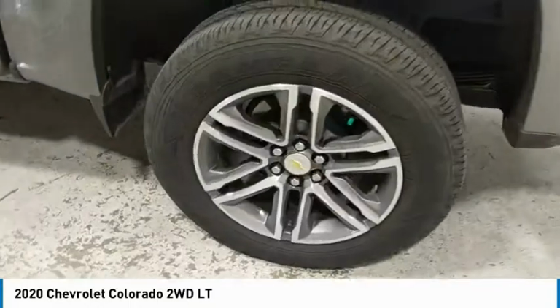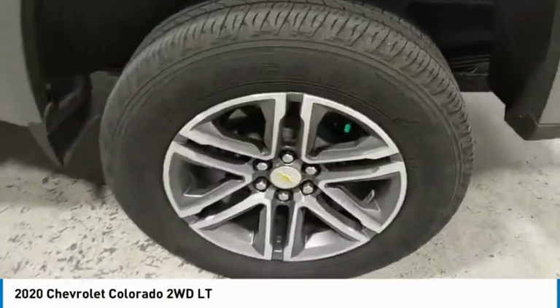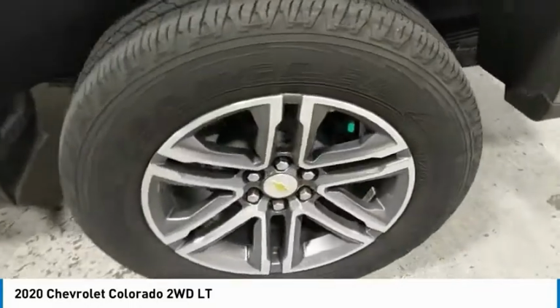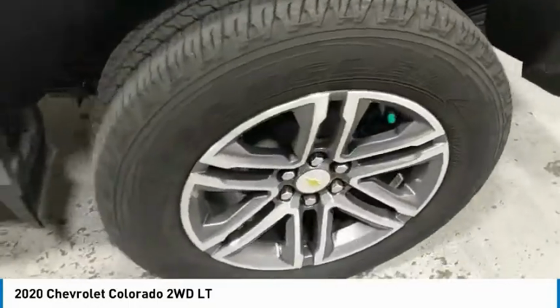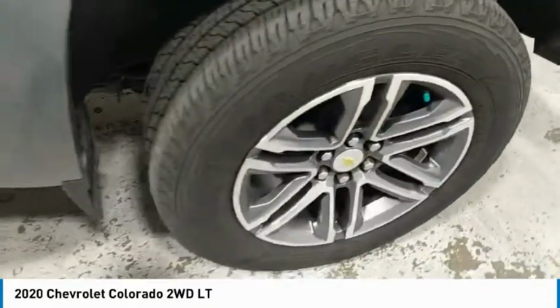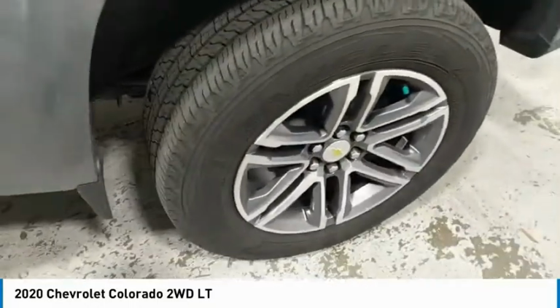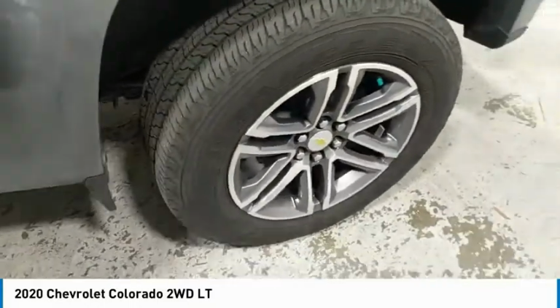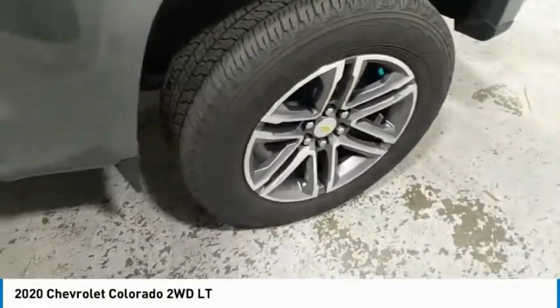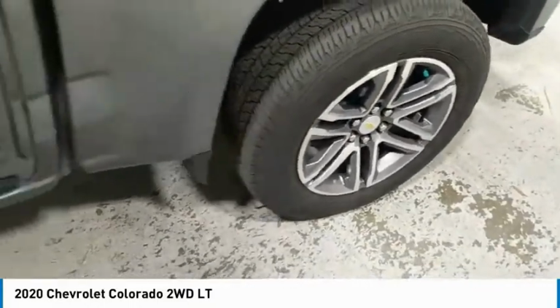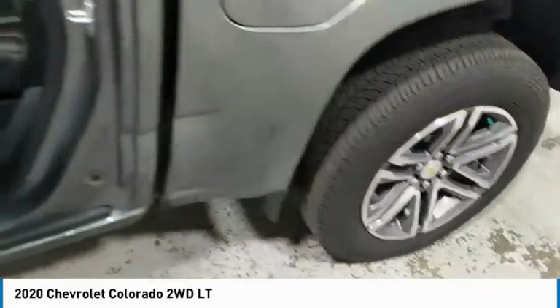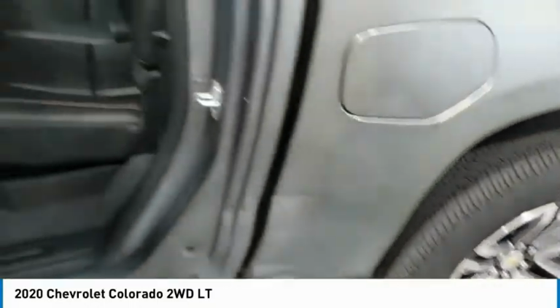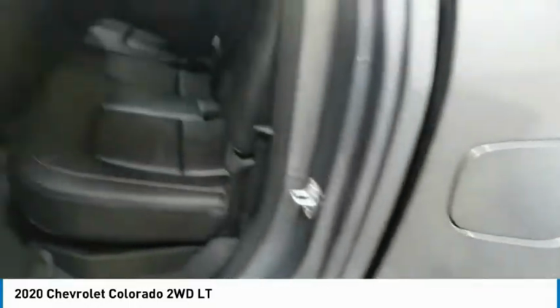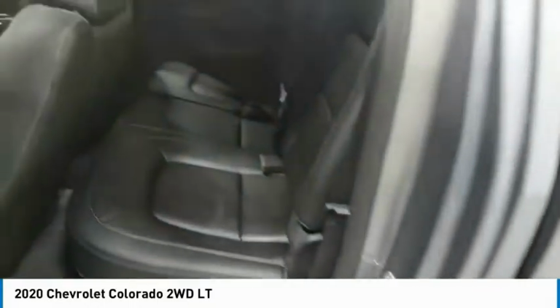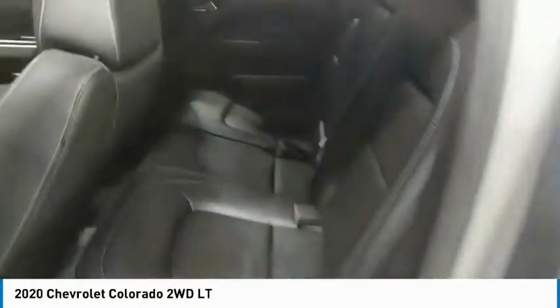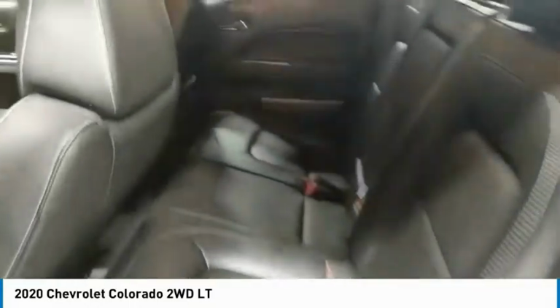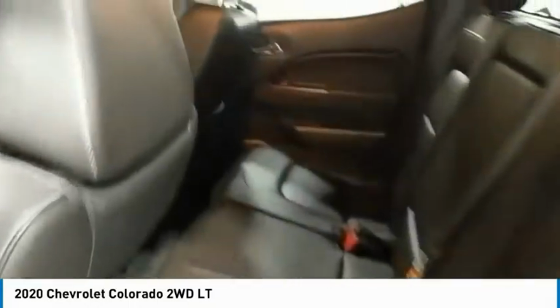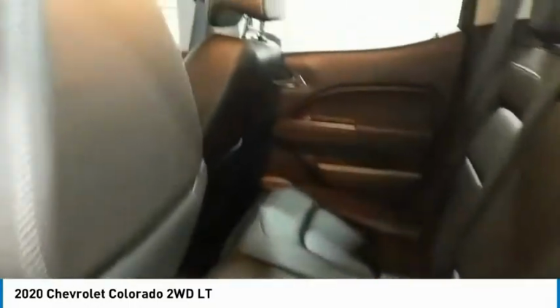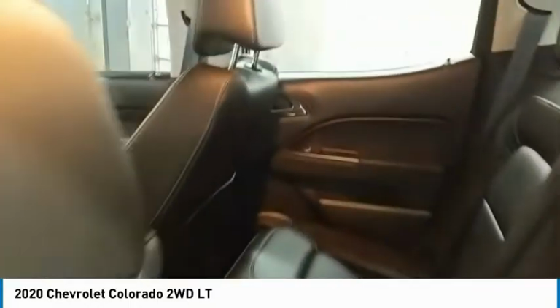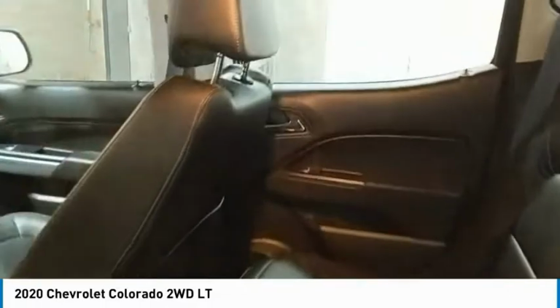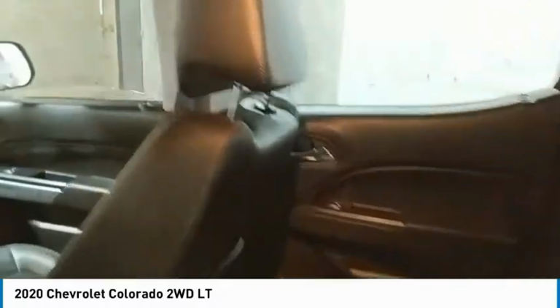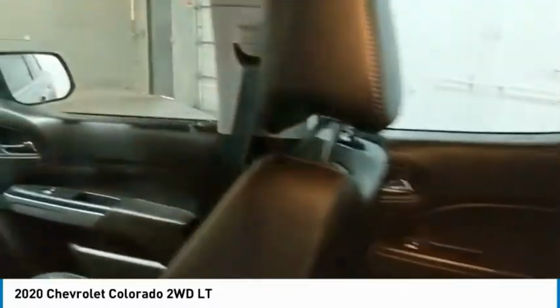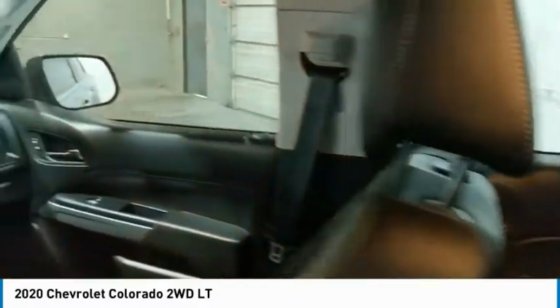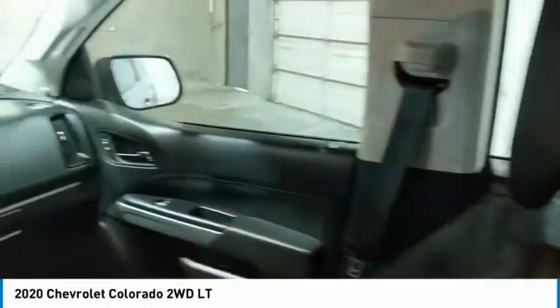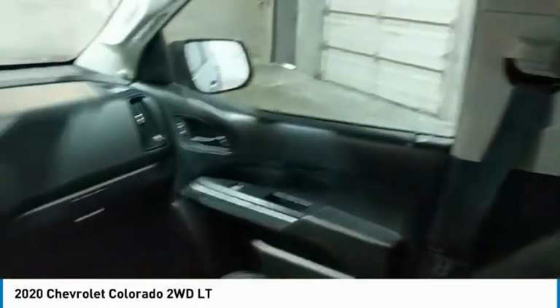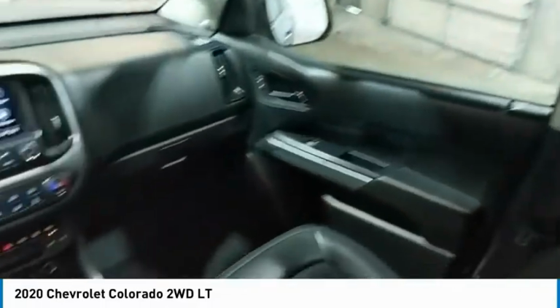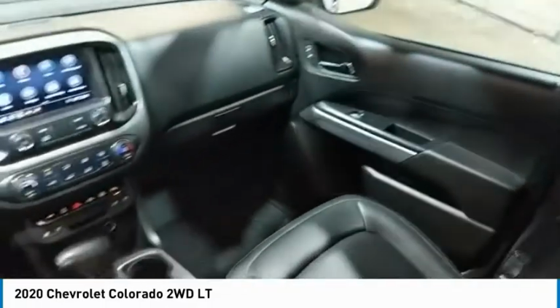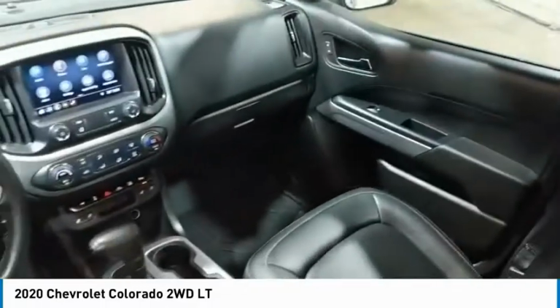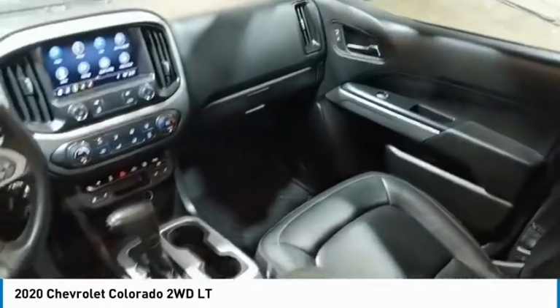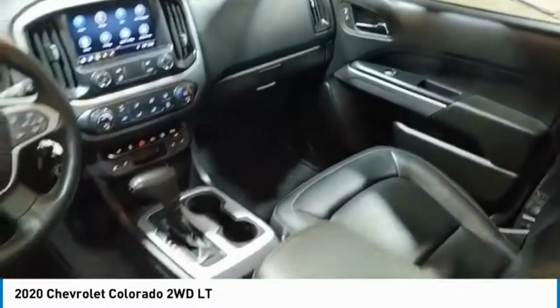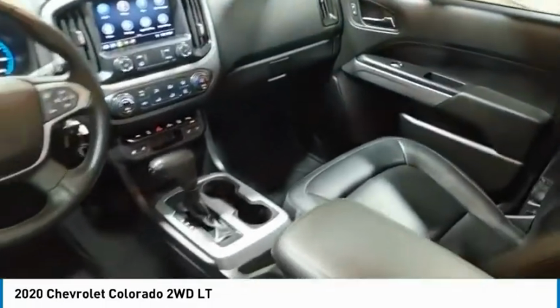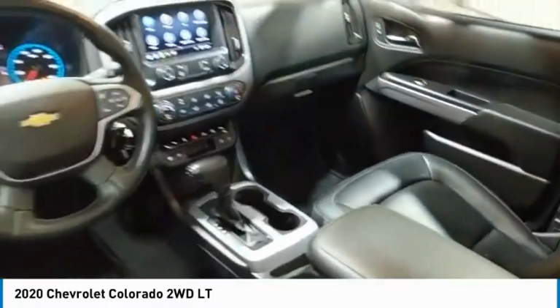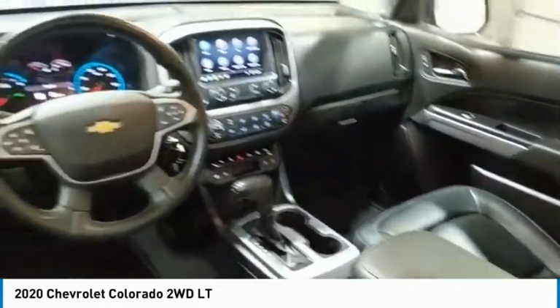mirror memory, security system, cruise control, power door locks, power windows. If affordable style and reliability are what you're looking for,